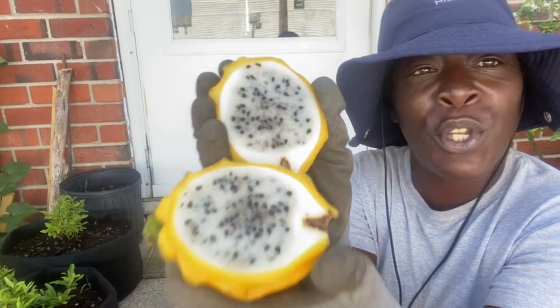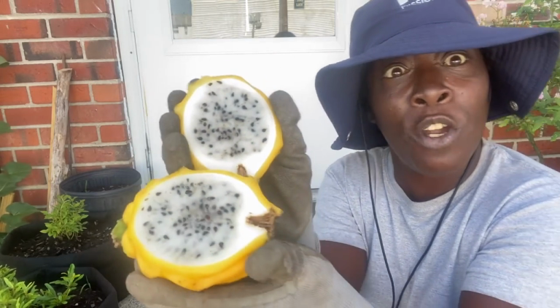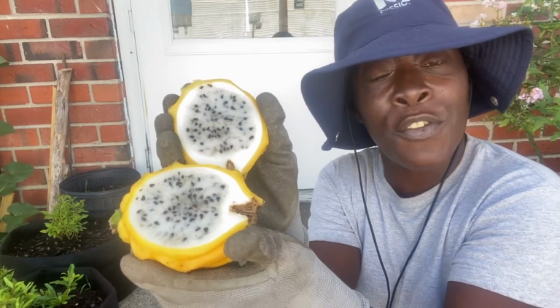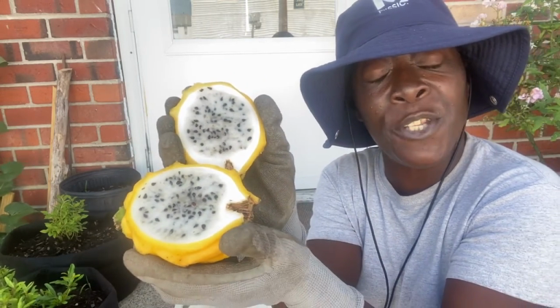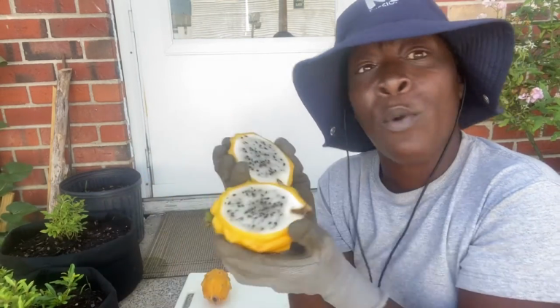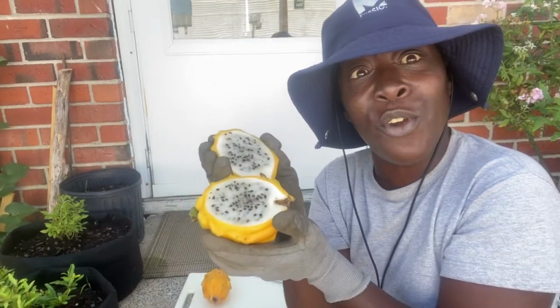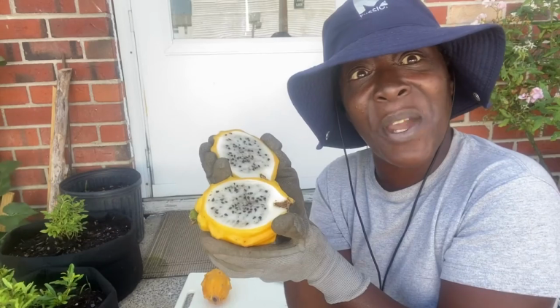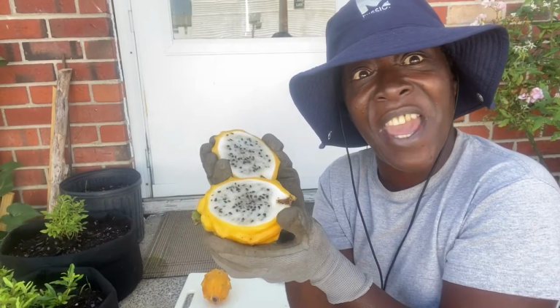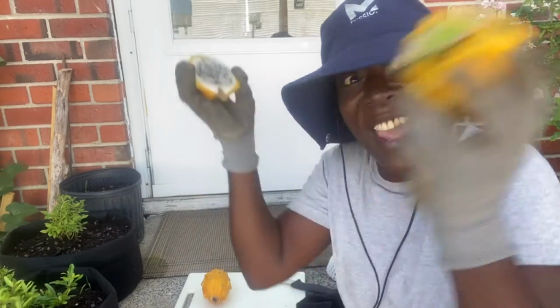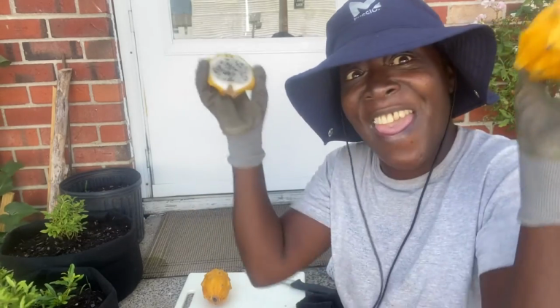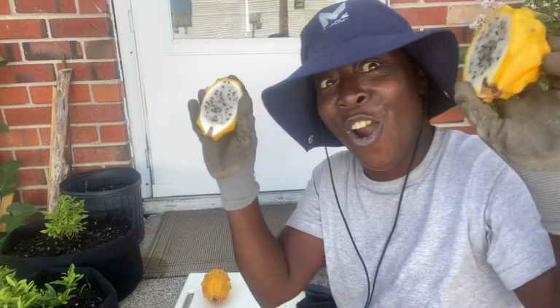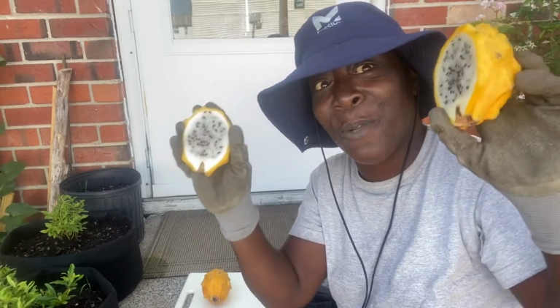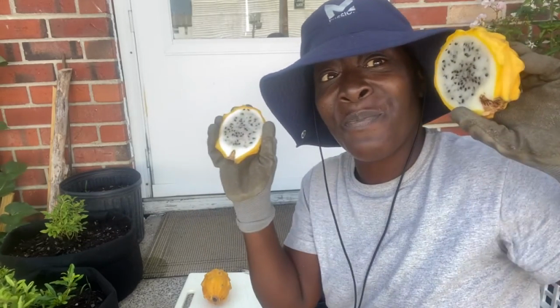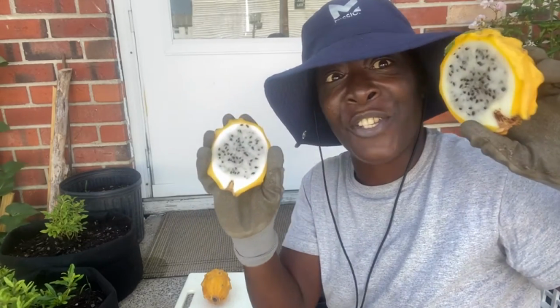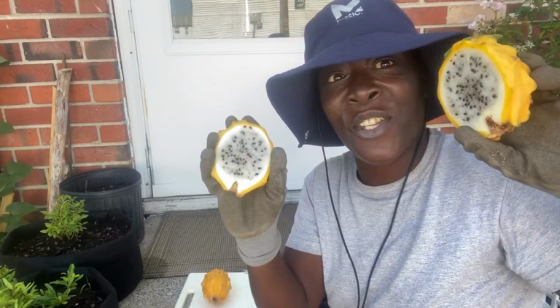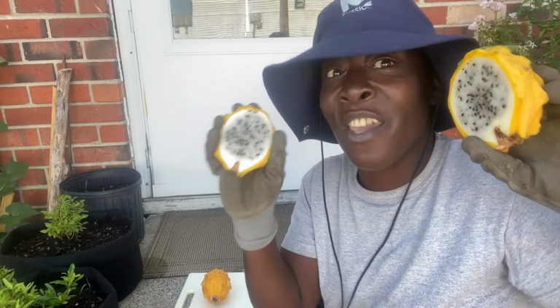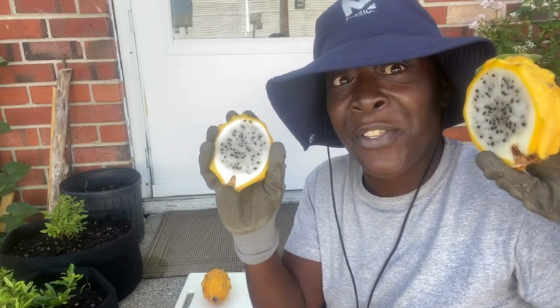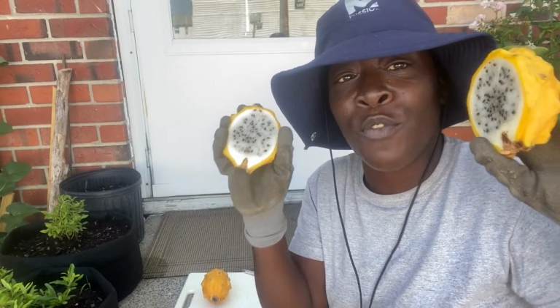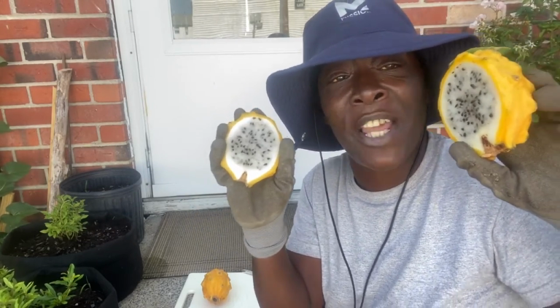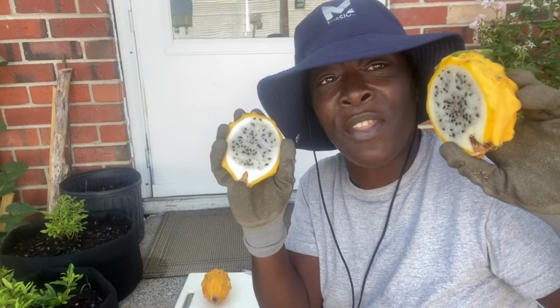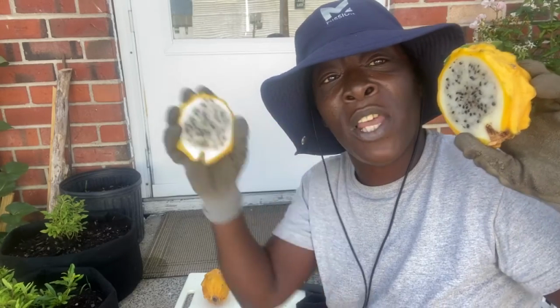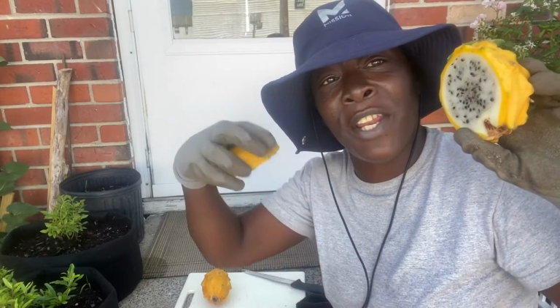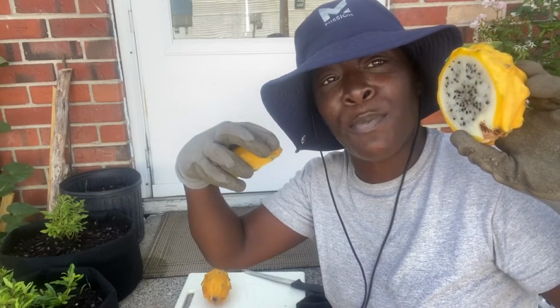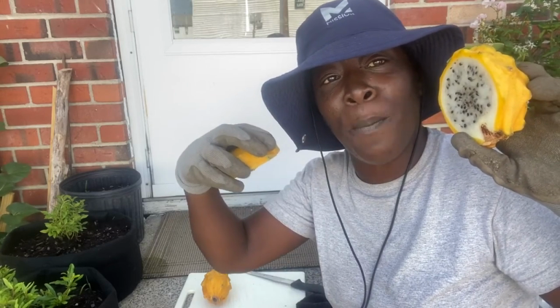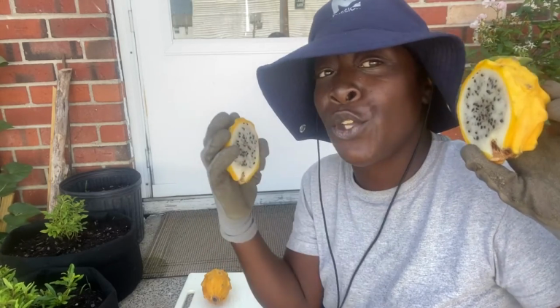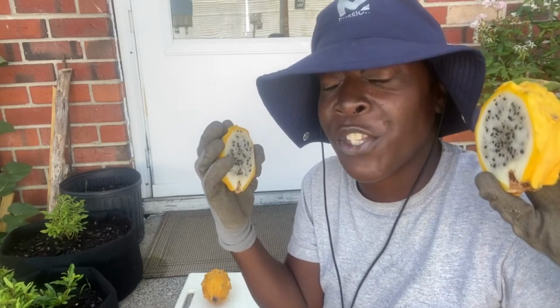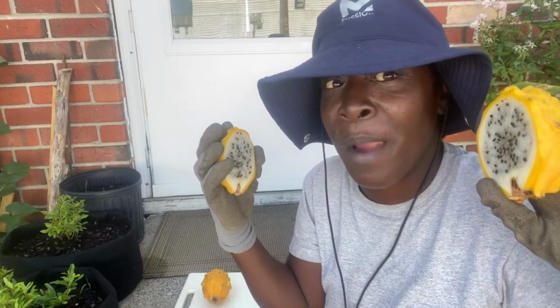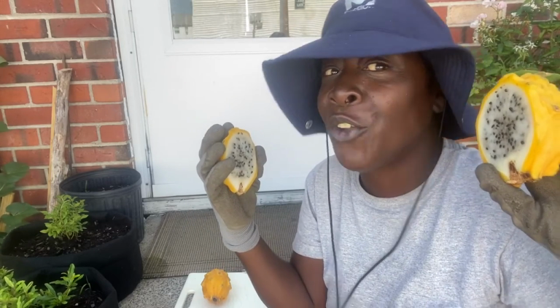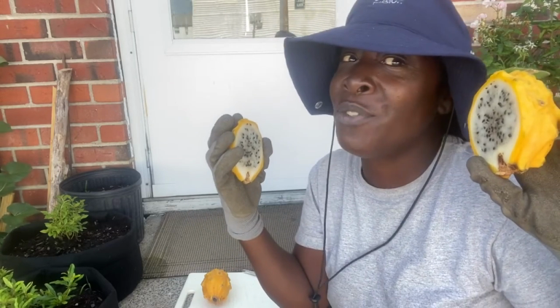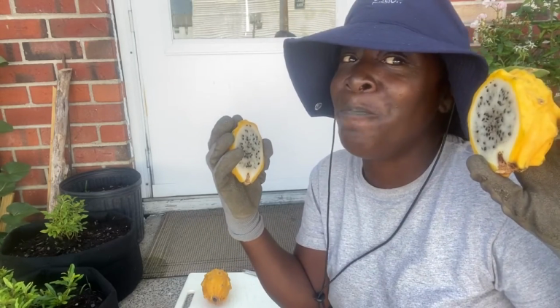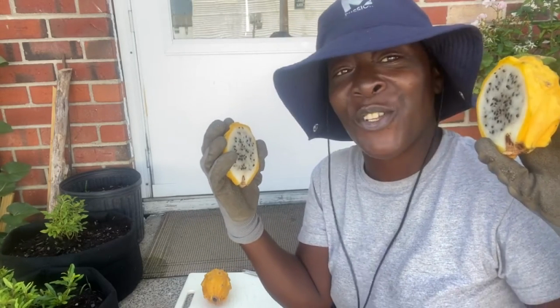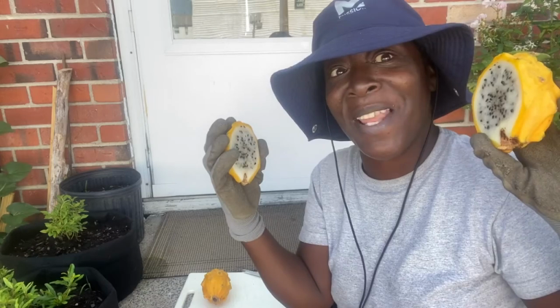So we're definitely going to be harvesting these seeds. And we're going to be doing a giveaway today, guys! Giveaway time. So if you guys want some of these, leave it in the comments below. Make sure you are a subscriber, and also thumbs it up and give me a like.